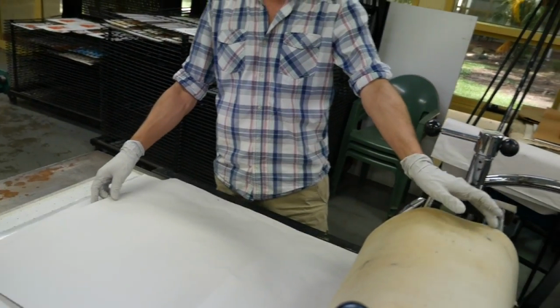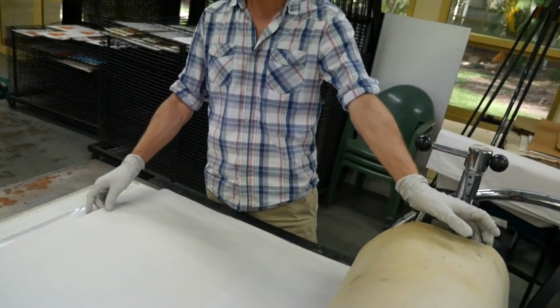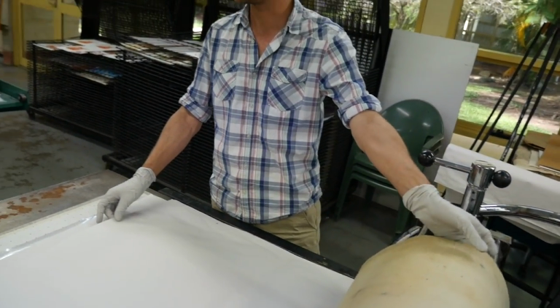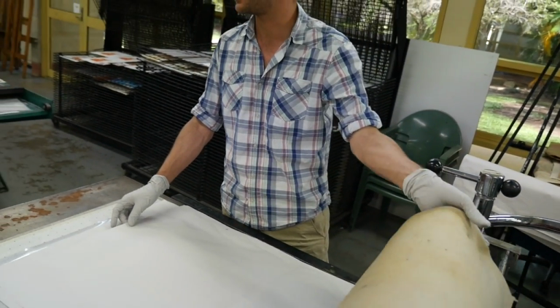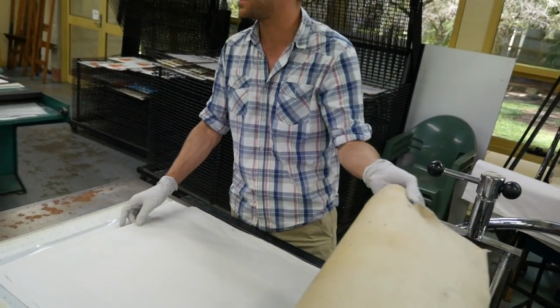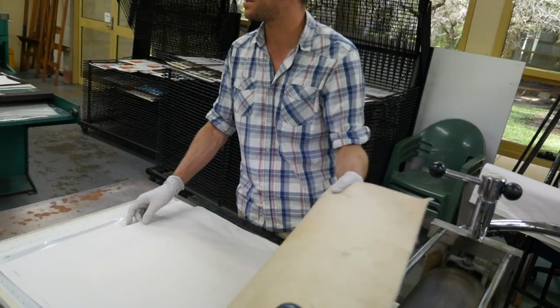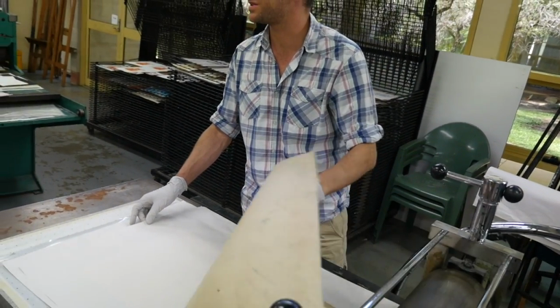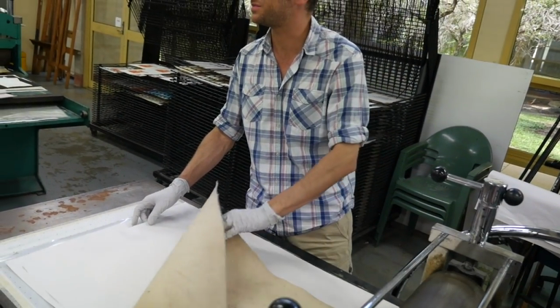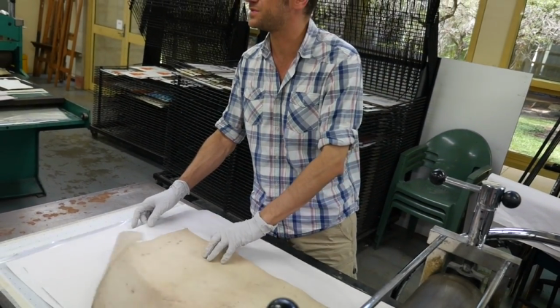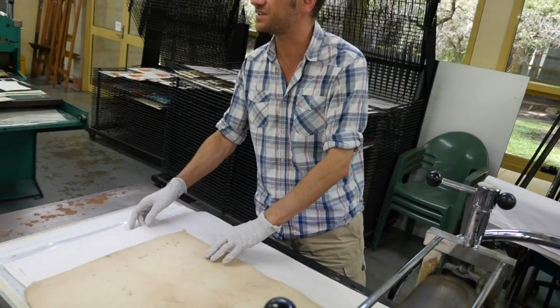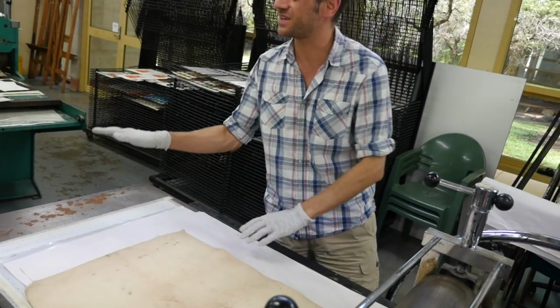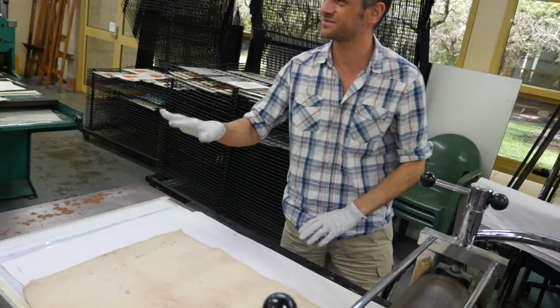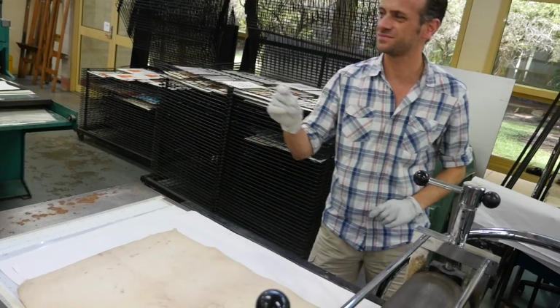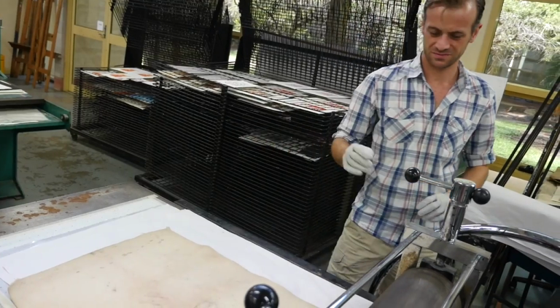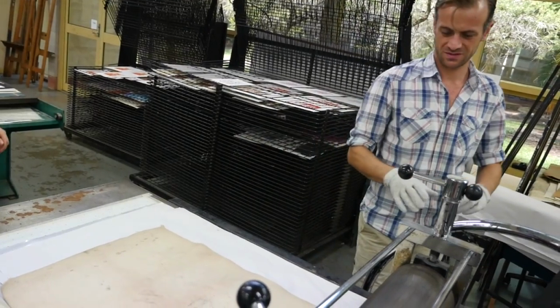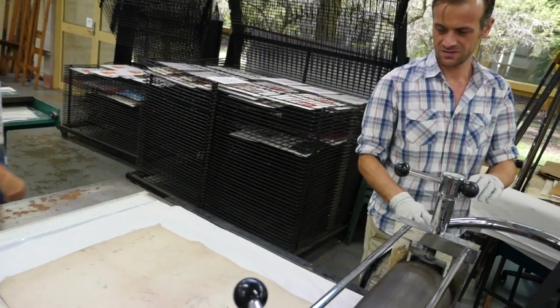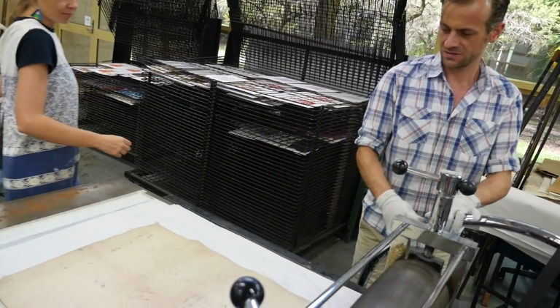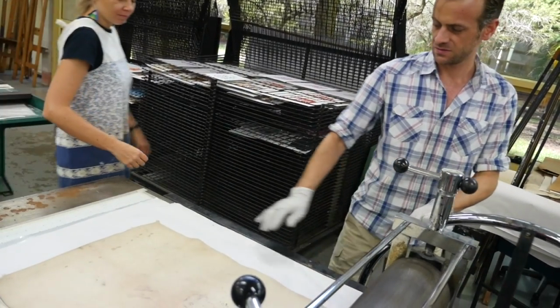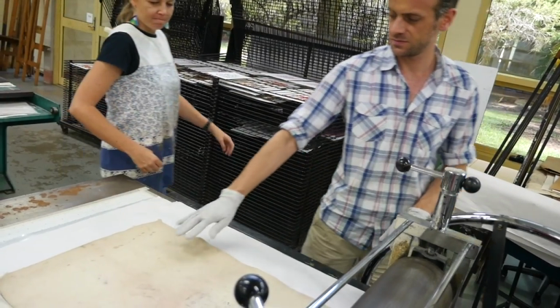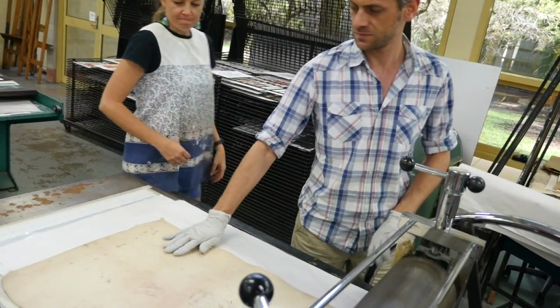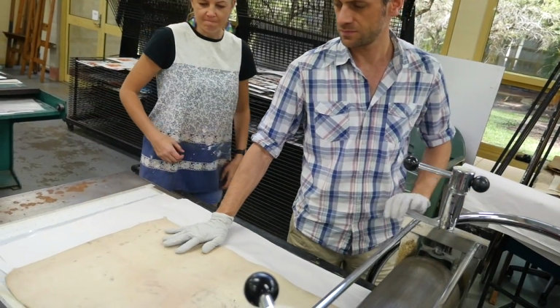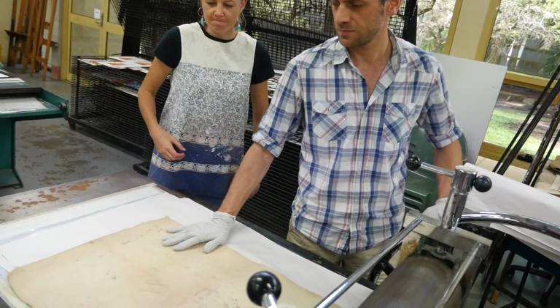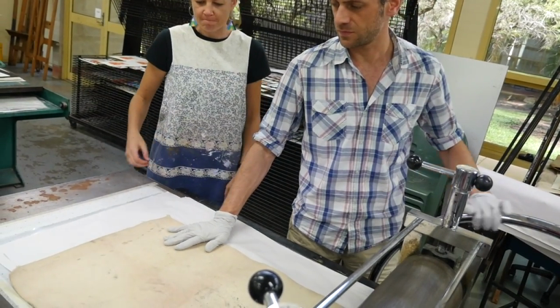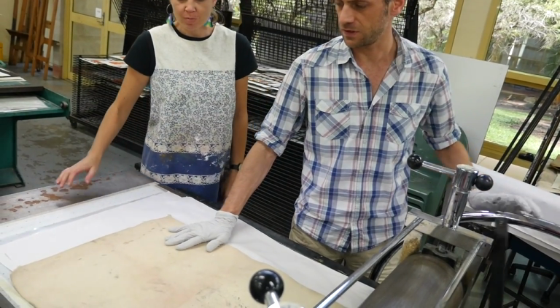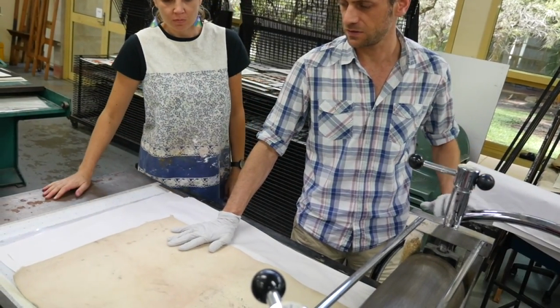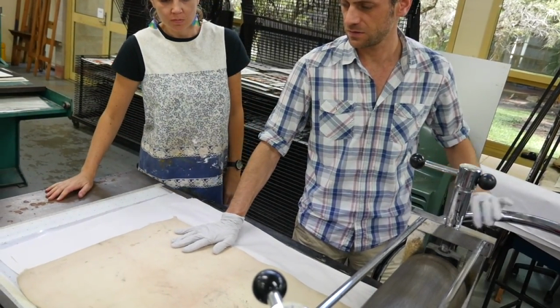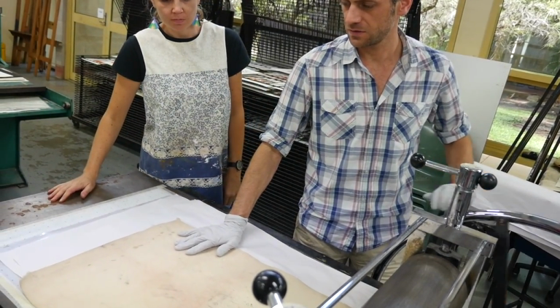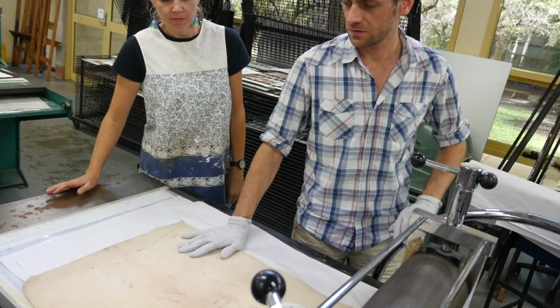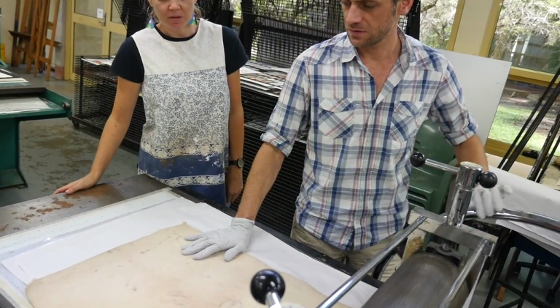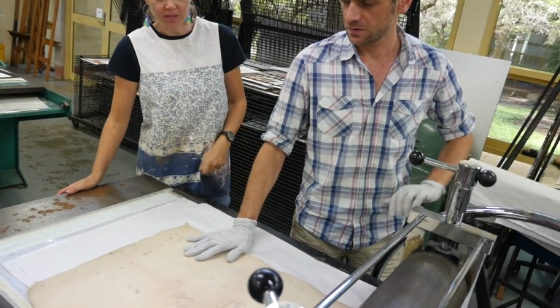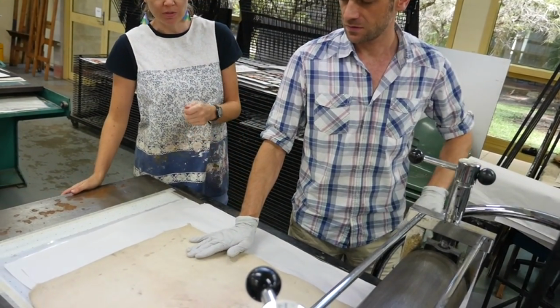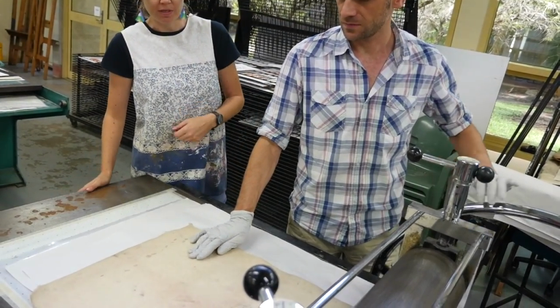So you reckon thinner than that? With the ink? Maybe a little bit thinner.